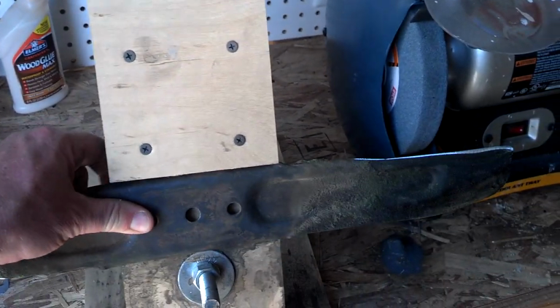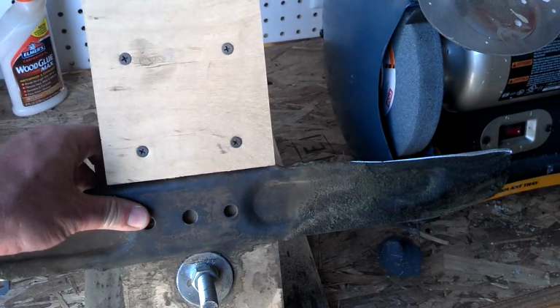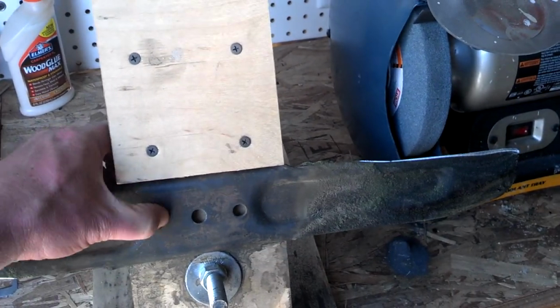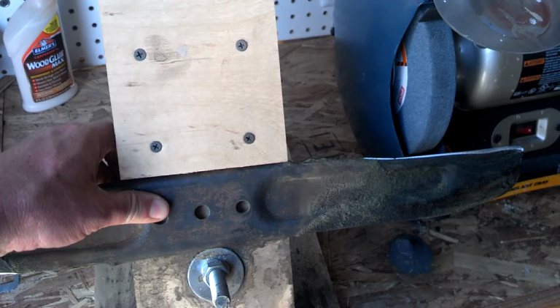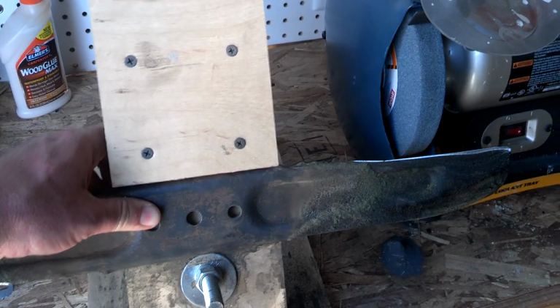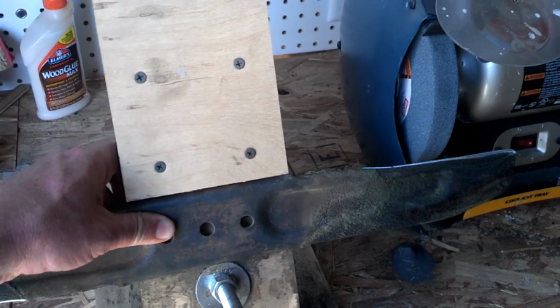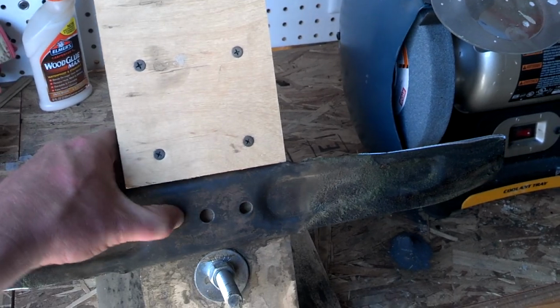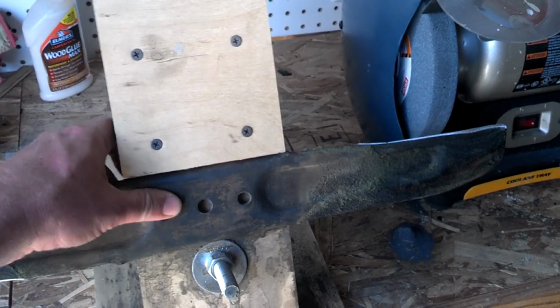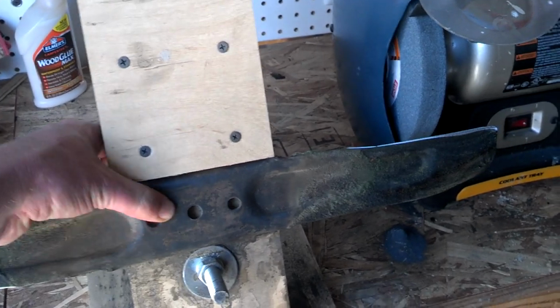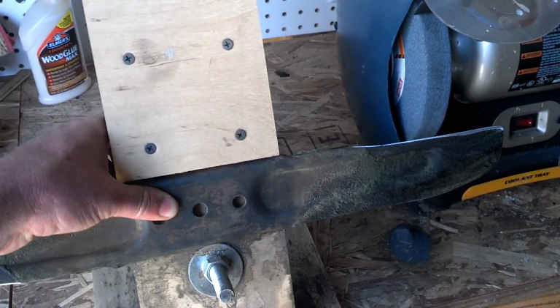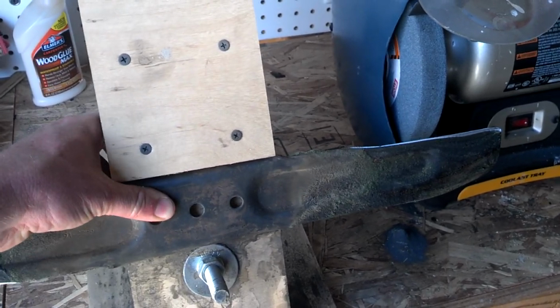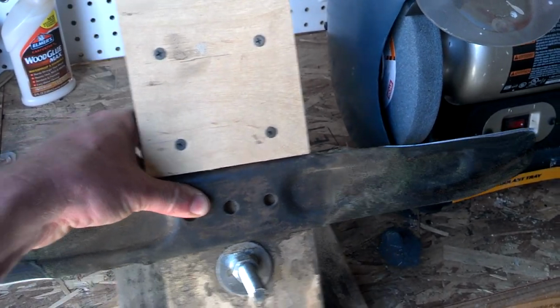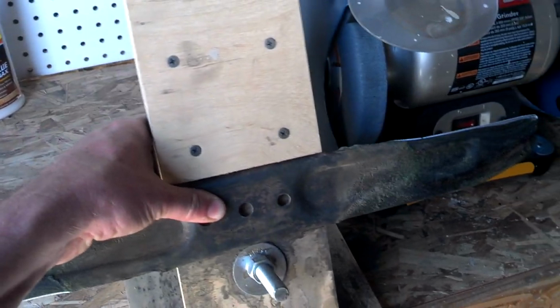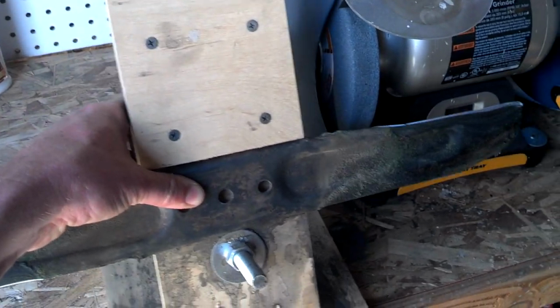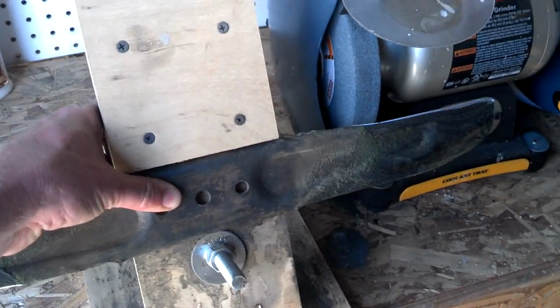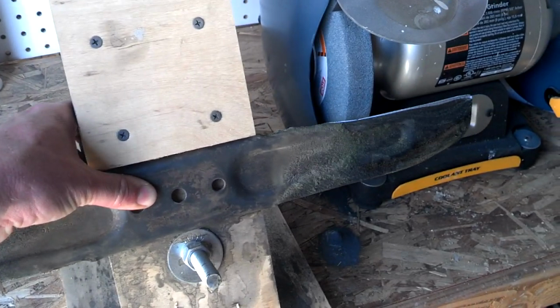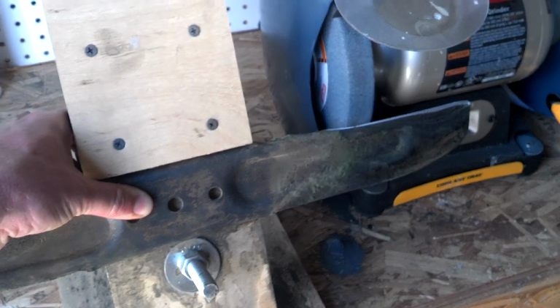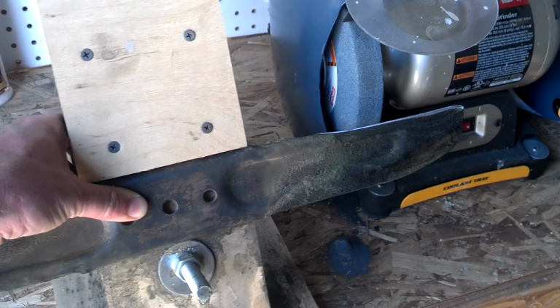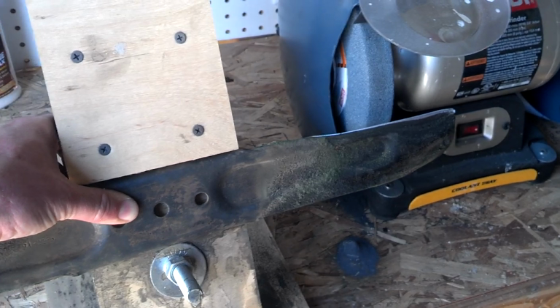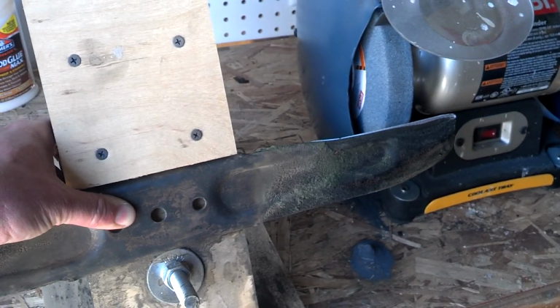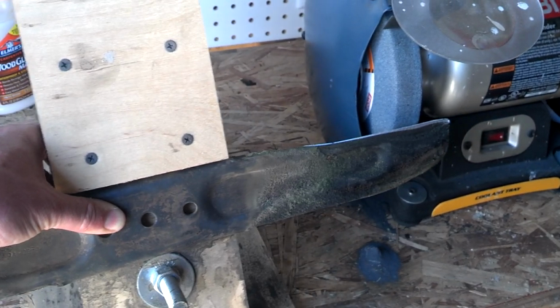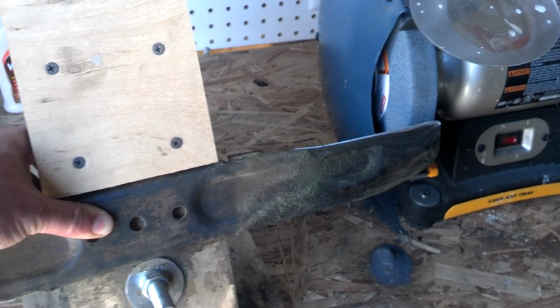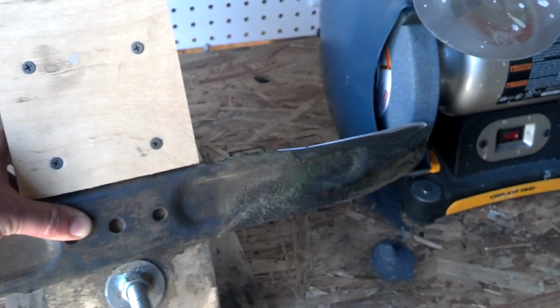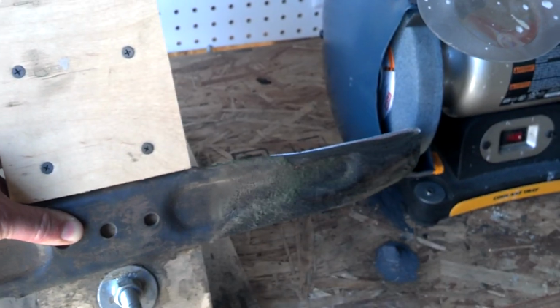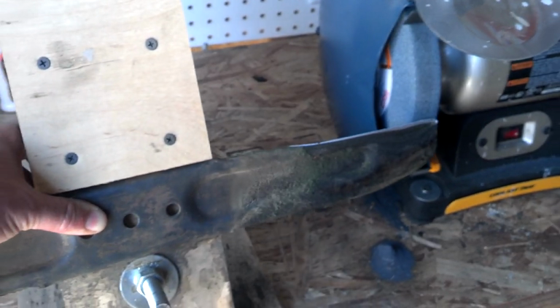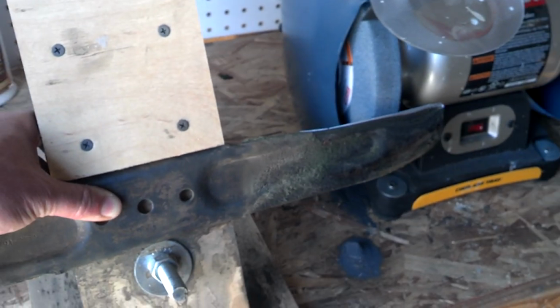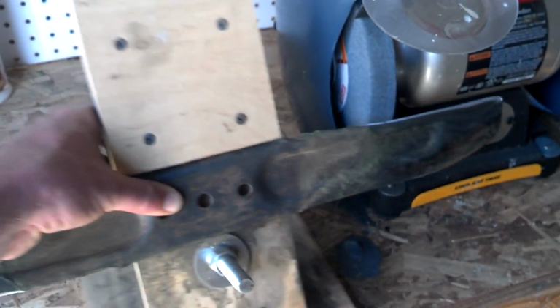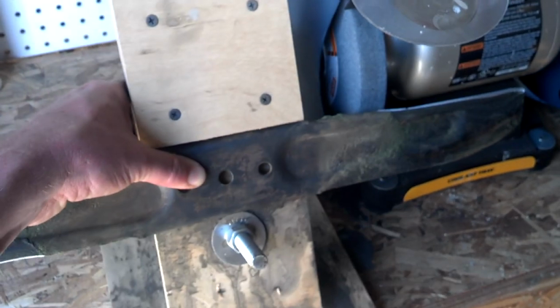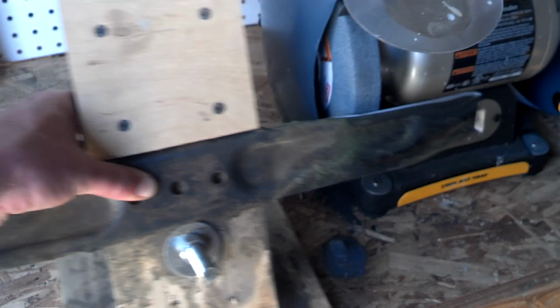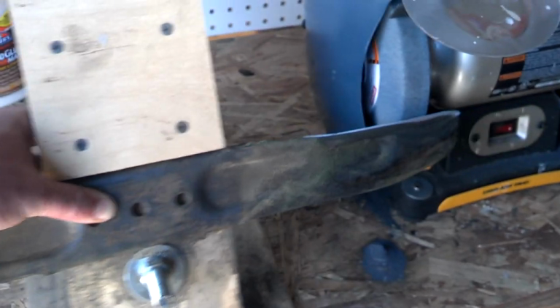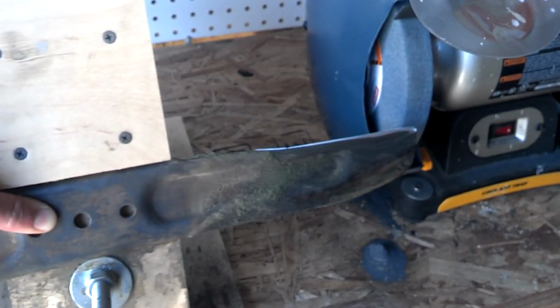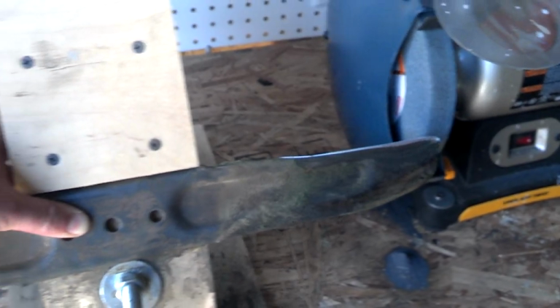You hold your blade on there with two thumbs and you just slide the whole jig back and forth with the grinder wheel spinning. And that's how you sharpen your blade.